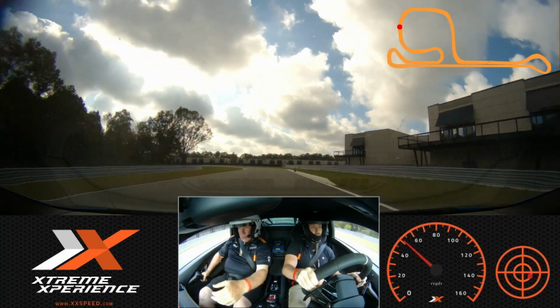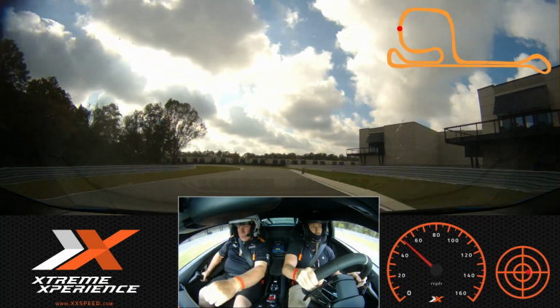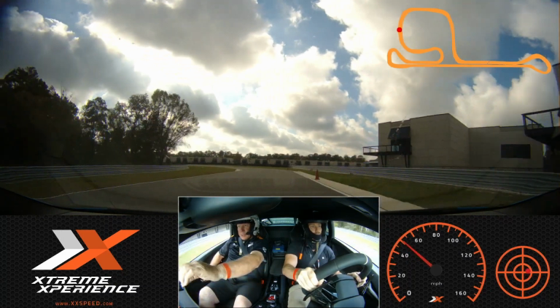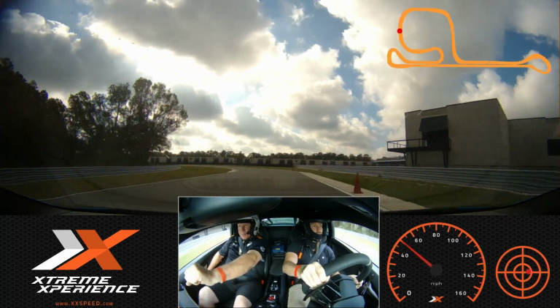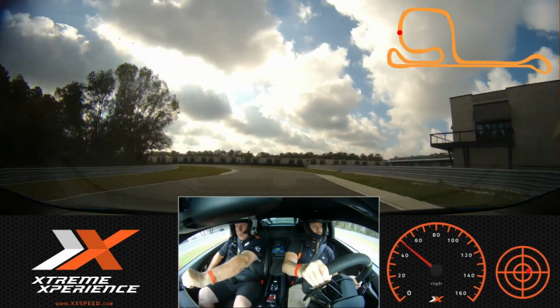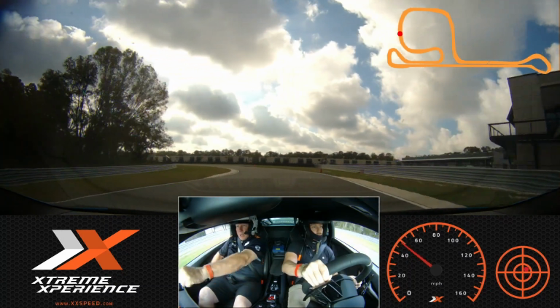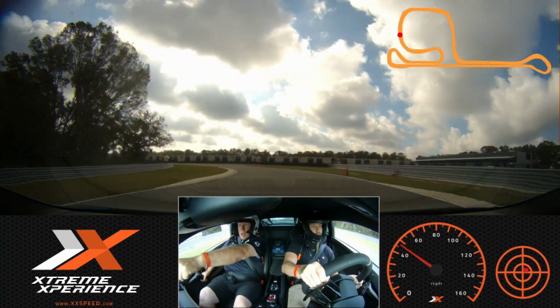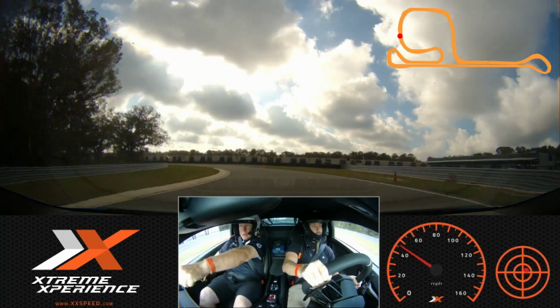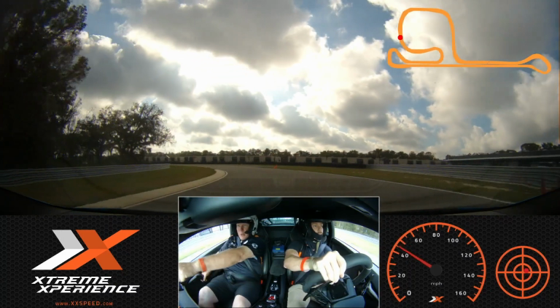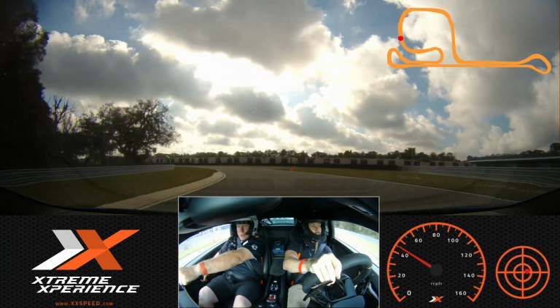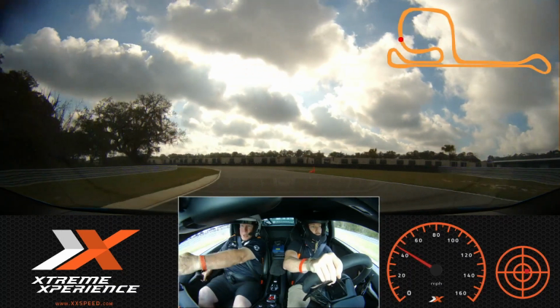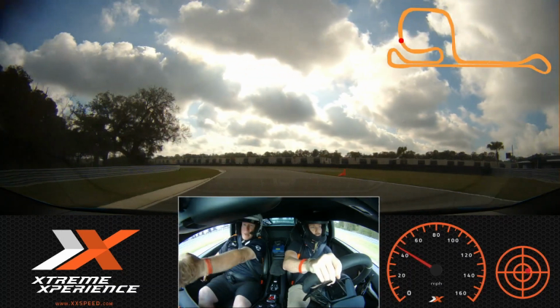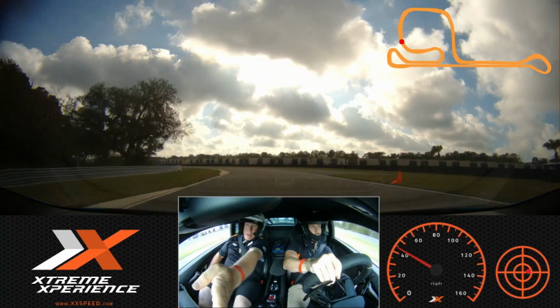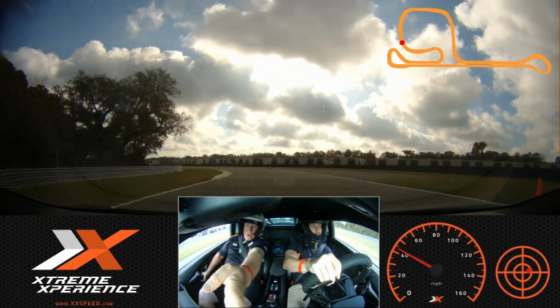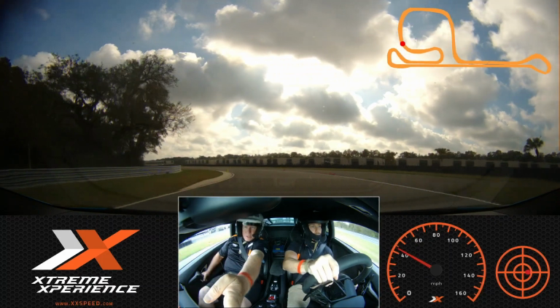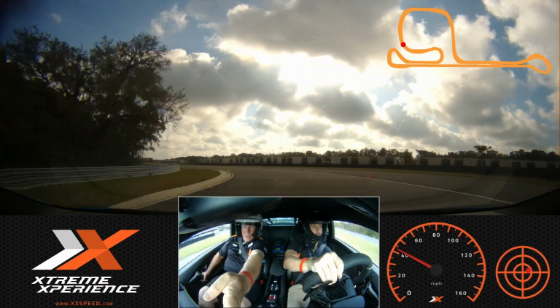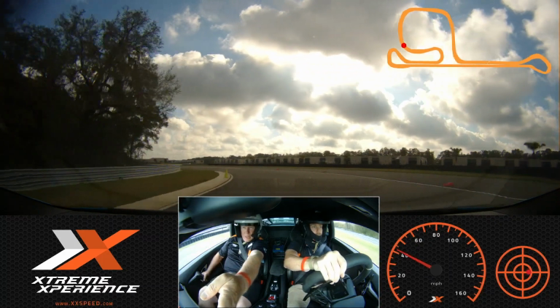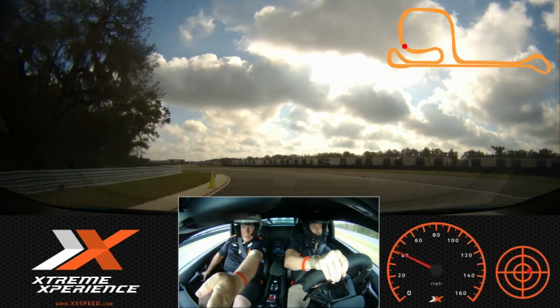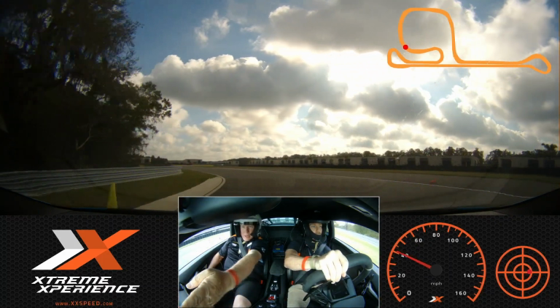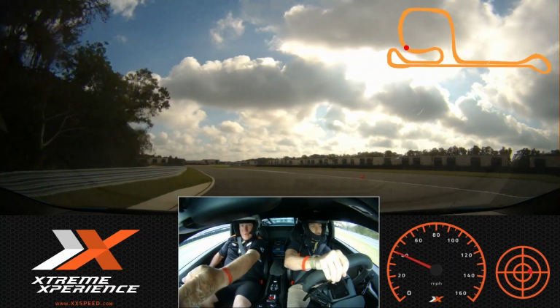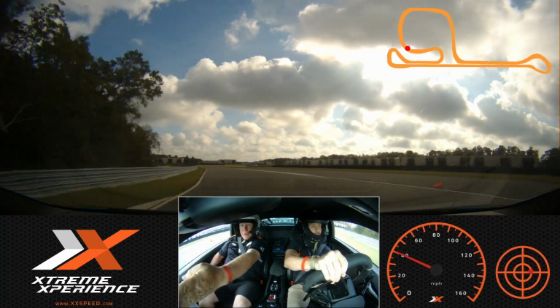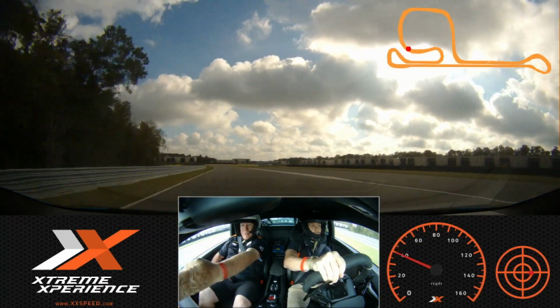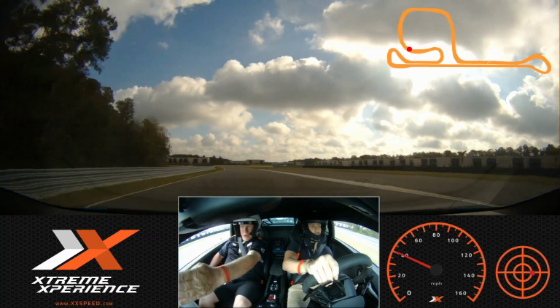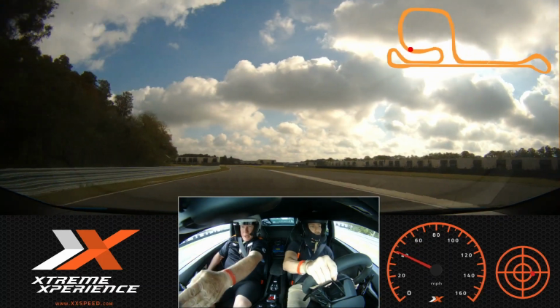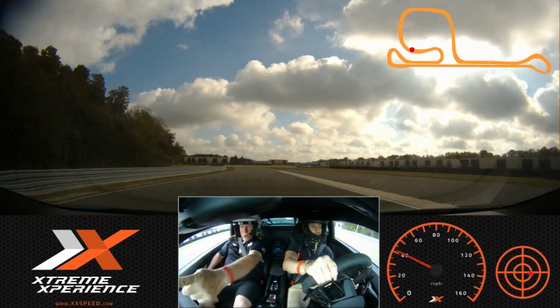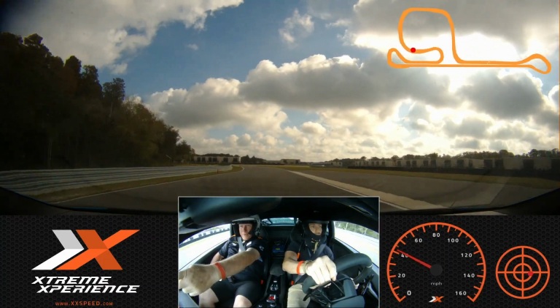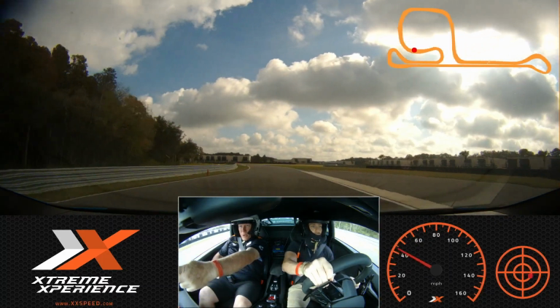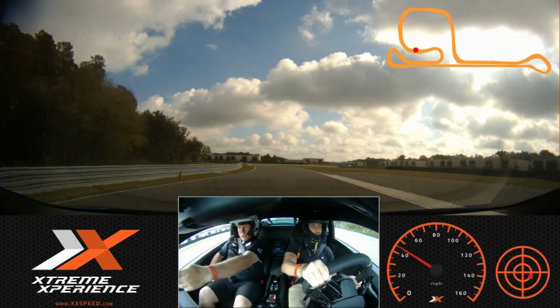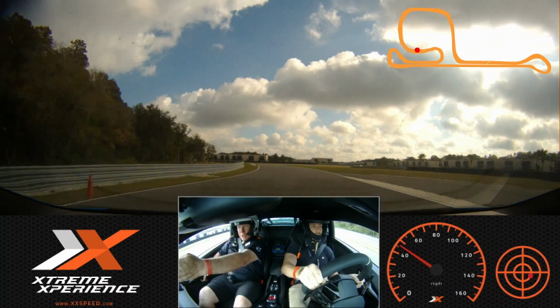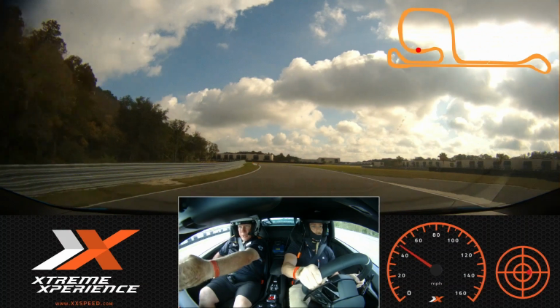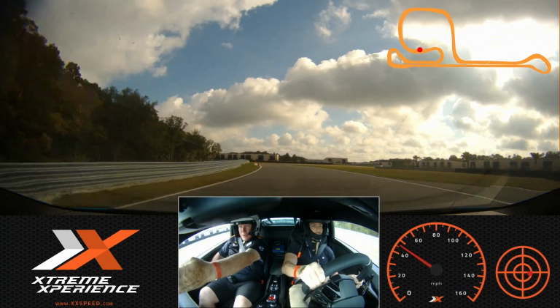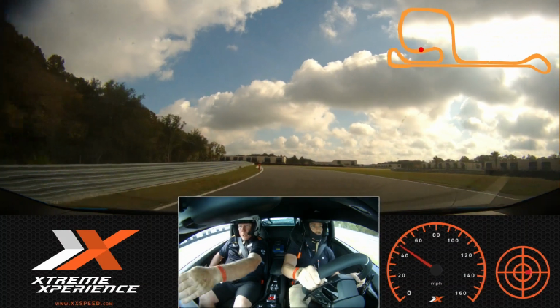Just a touch of brake, all the way out to that orange, then back across to the green, let it drift out a little bit right there. Wait for the orange, now turn down to the orange.